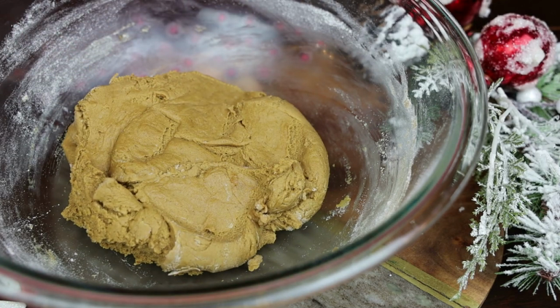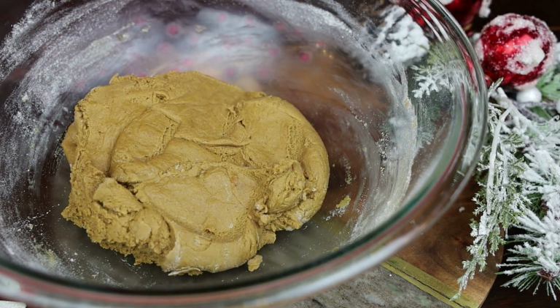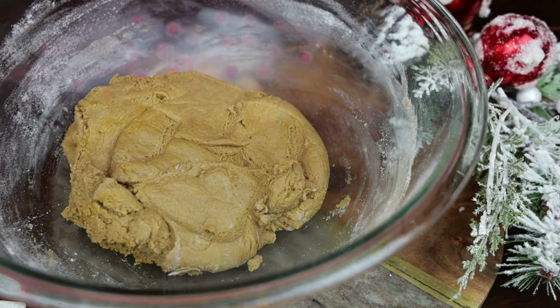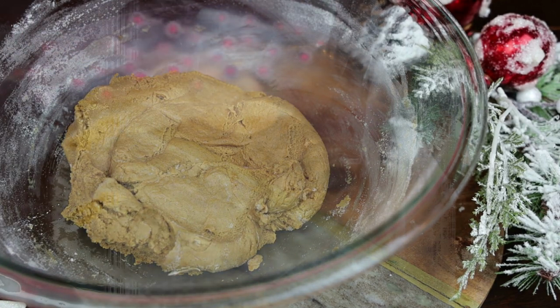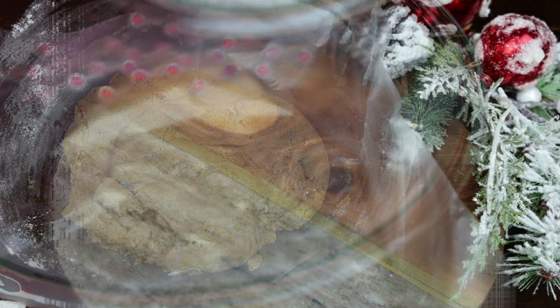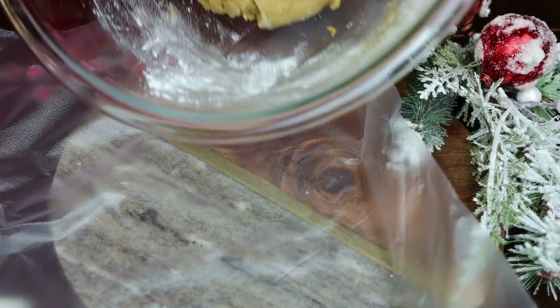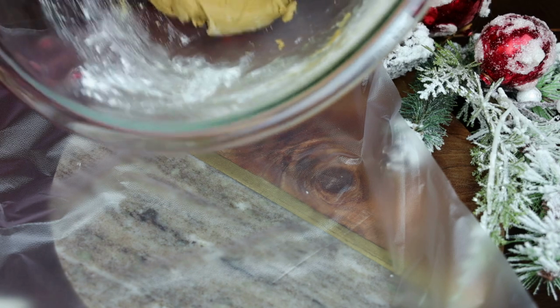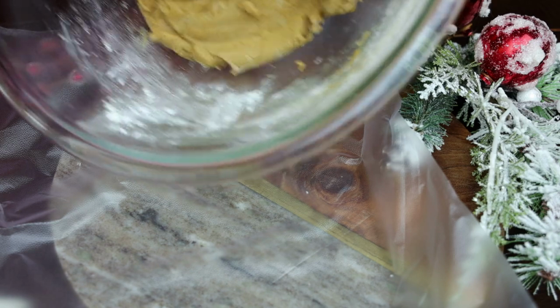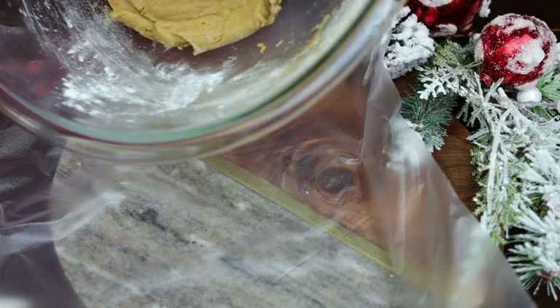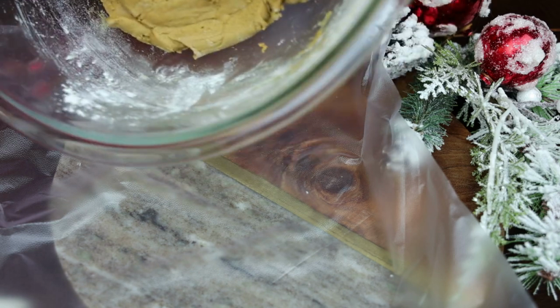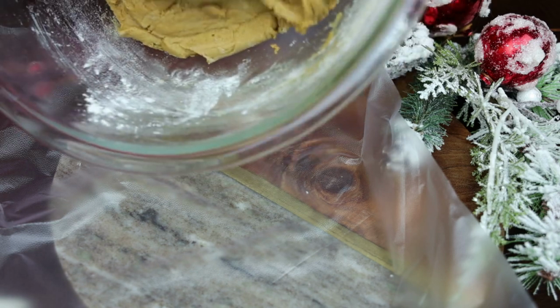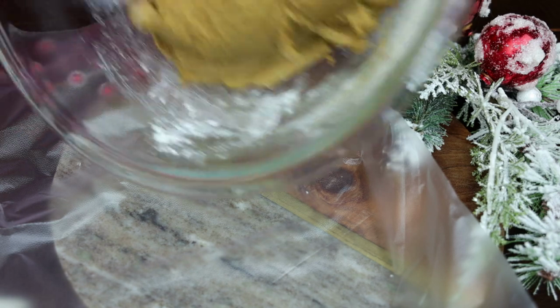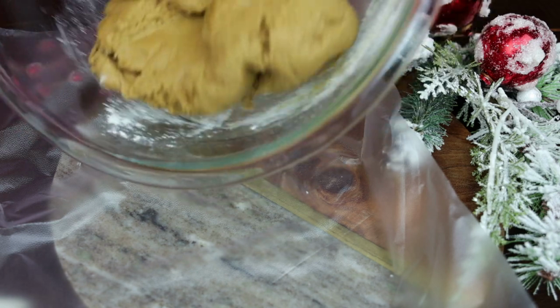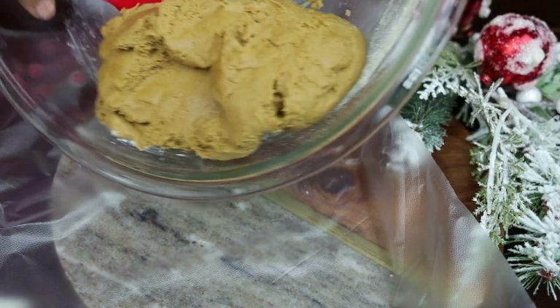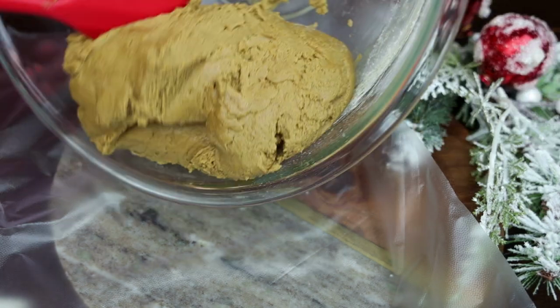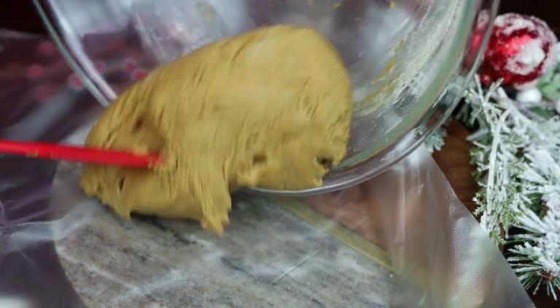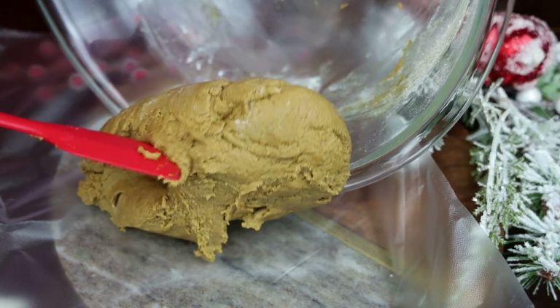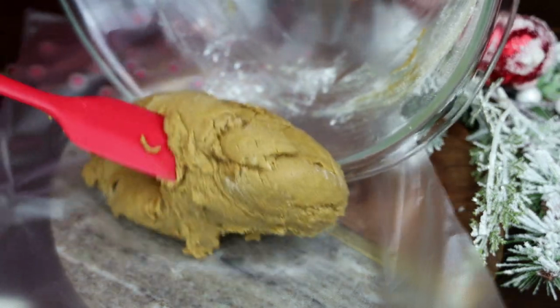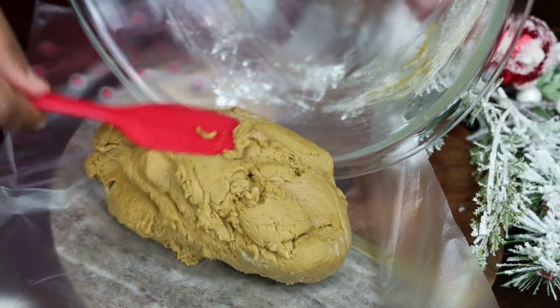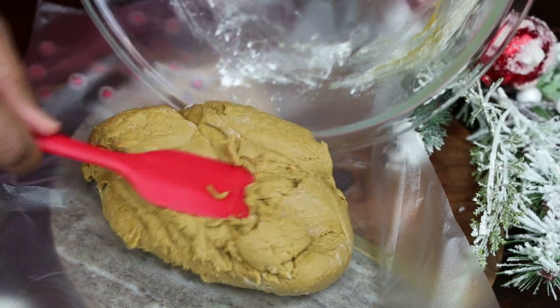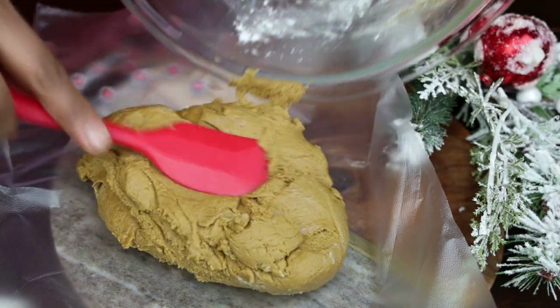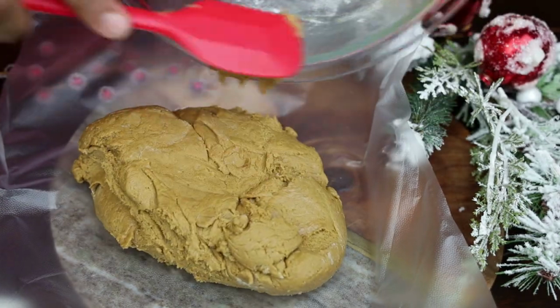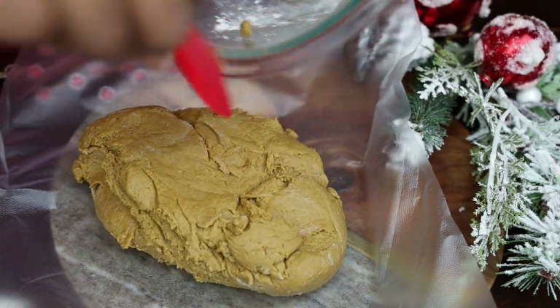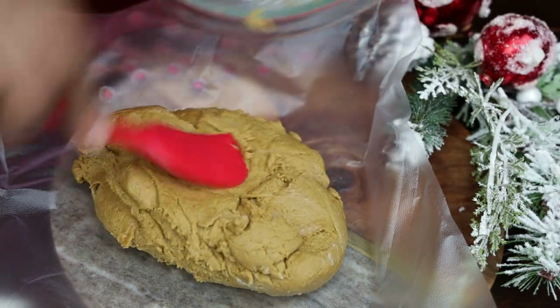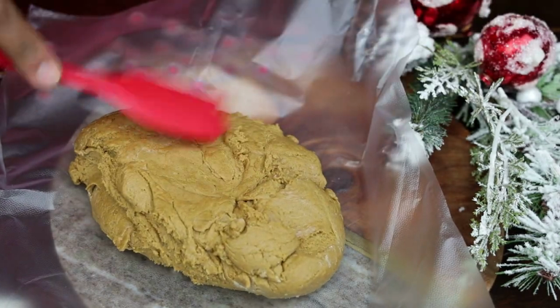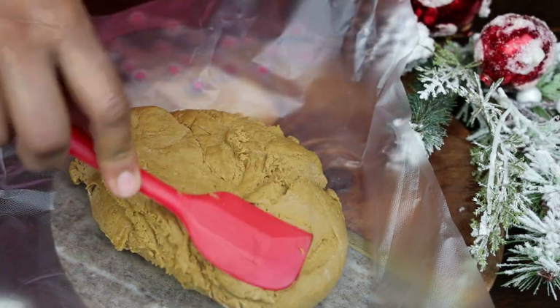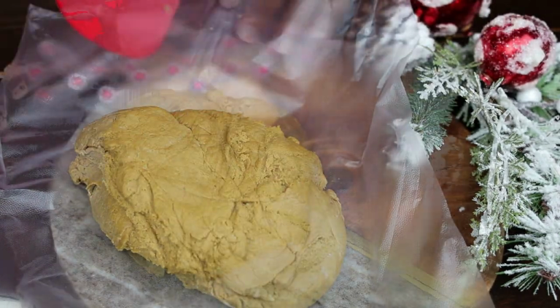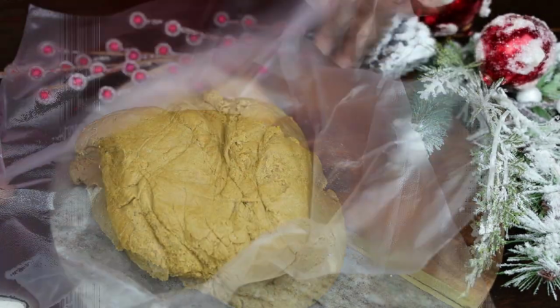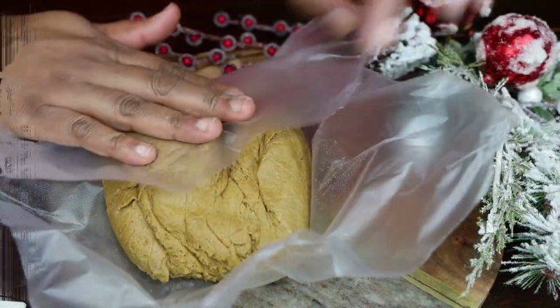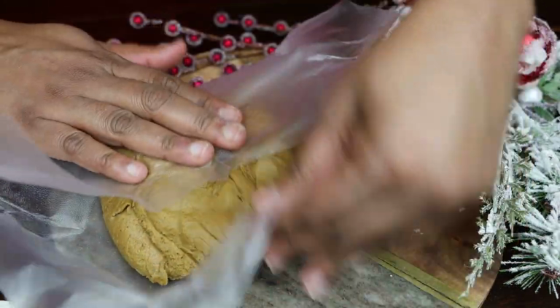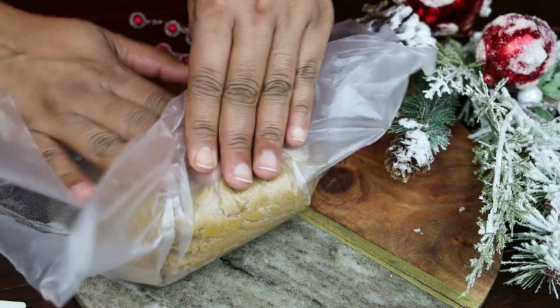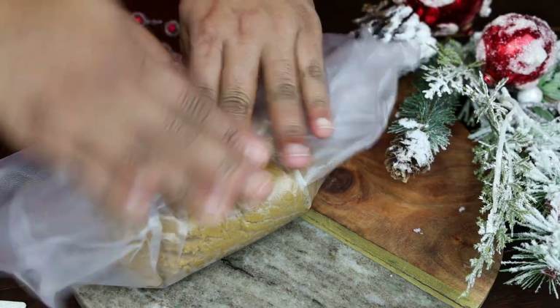Next, transfer this onto plastic wrap. You can see the consistency — it's a nice medium soft dough ball, not too soft. Wrap it in your plastic wrap.